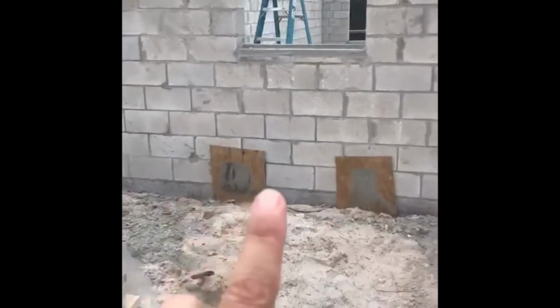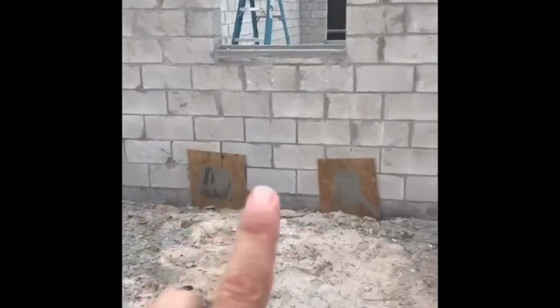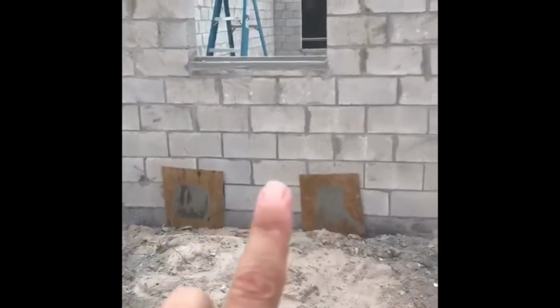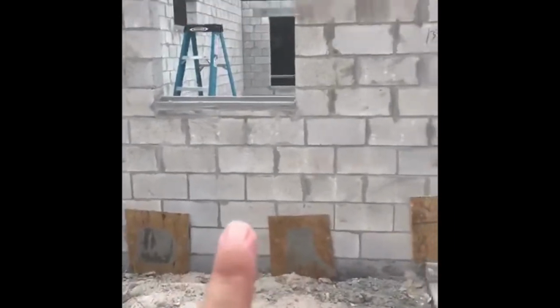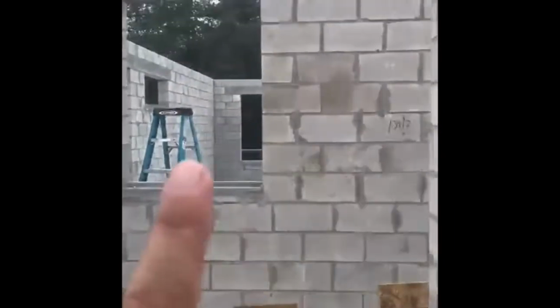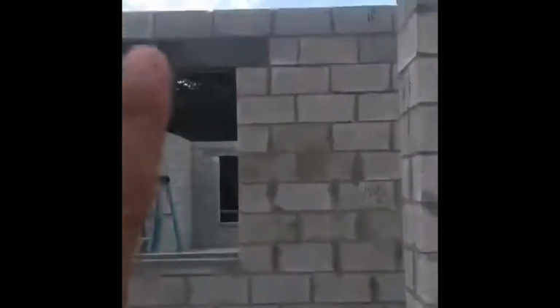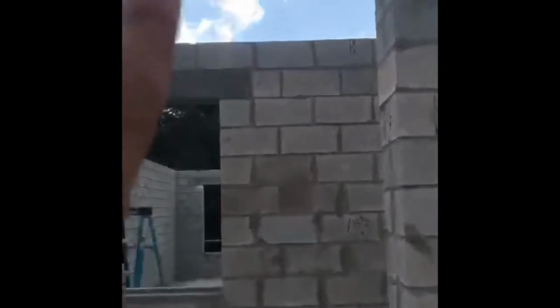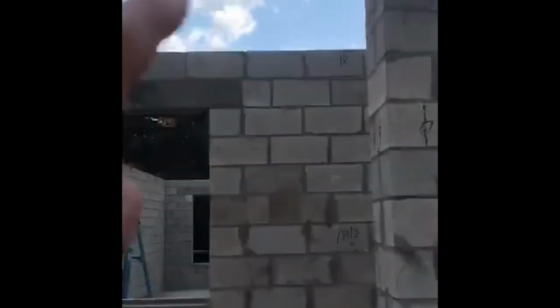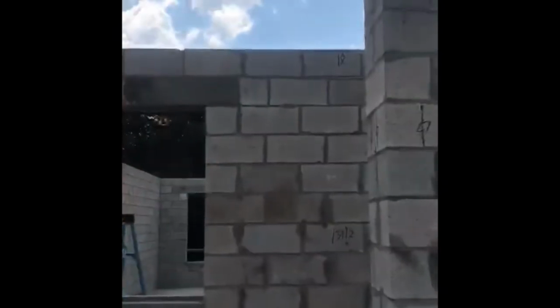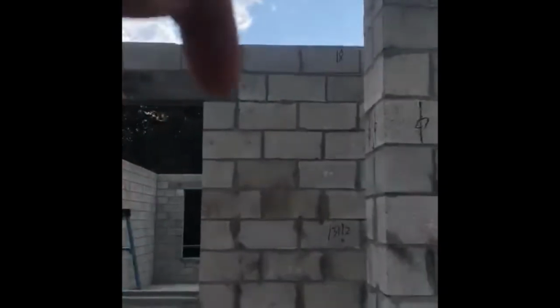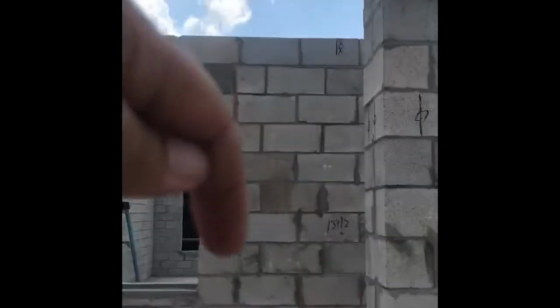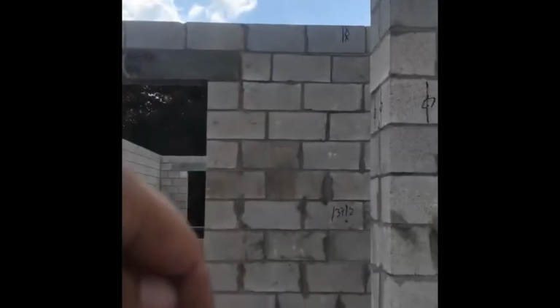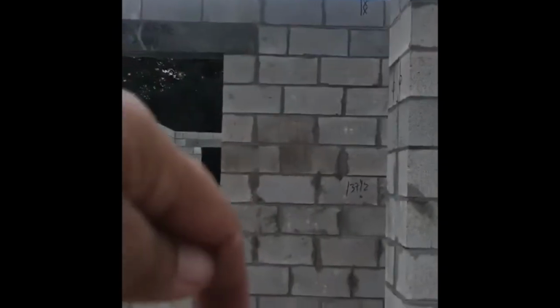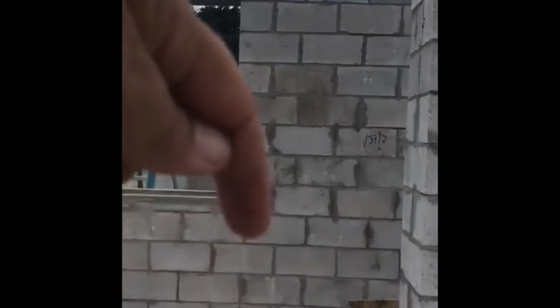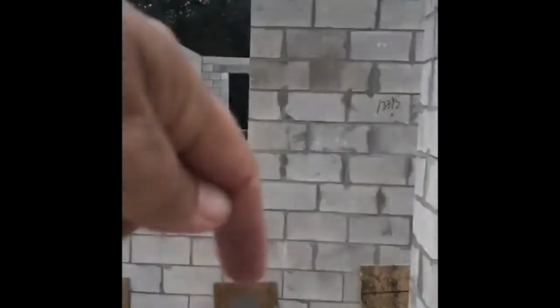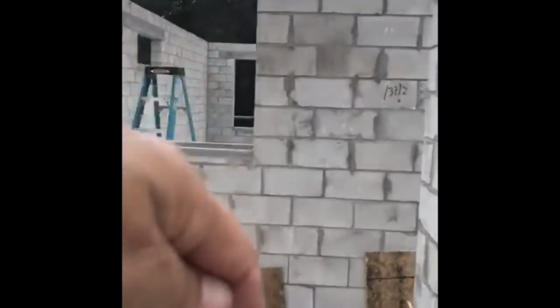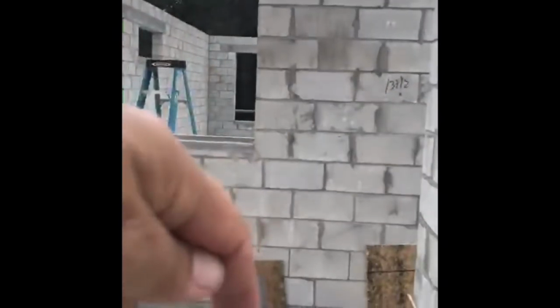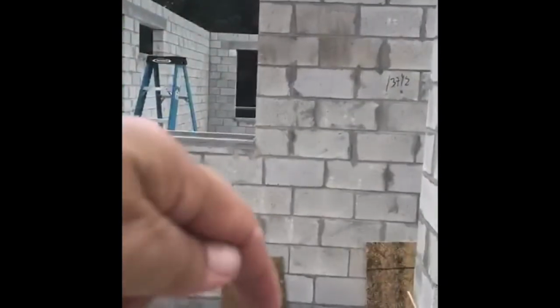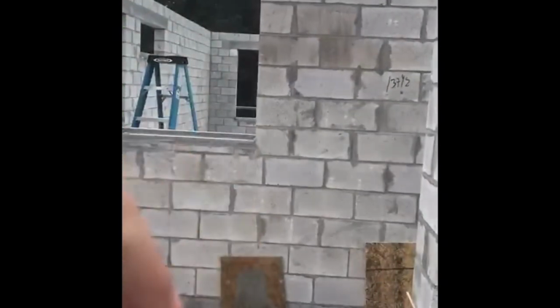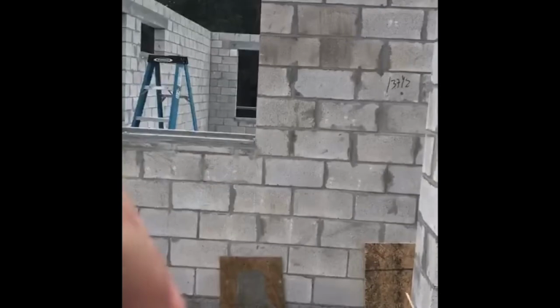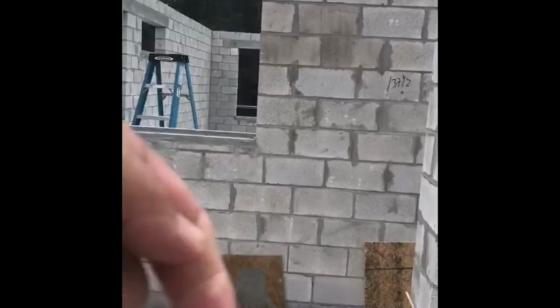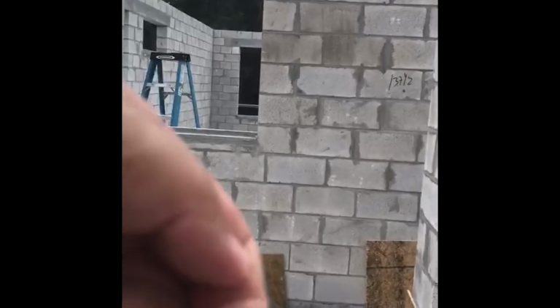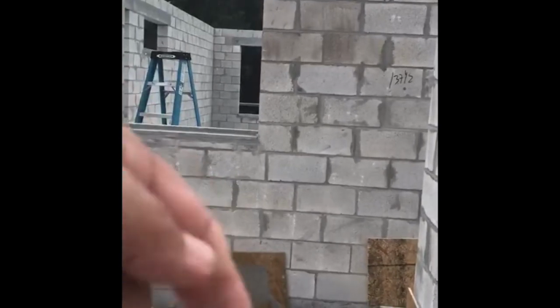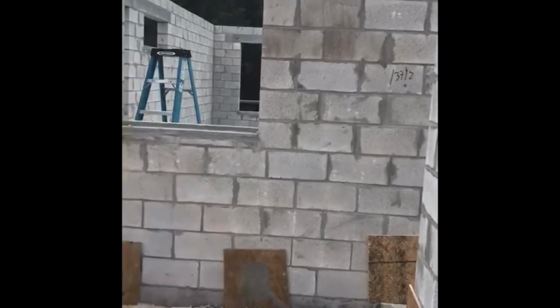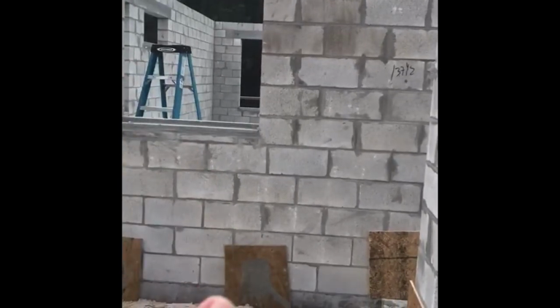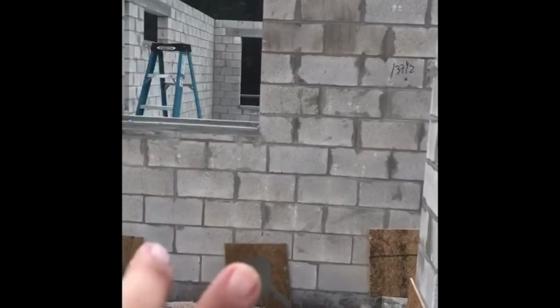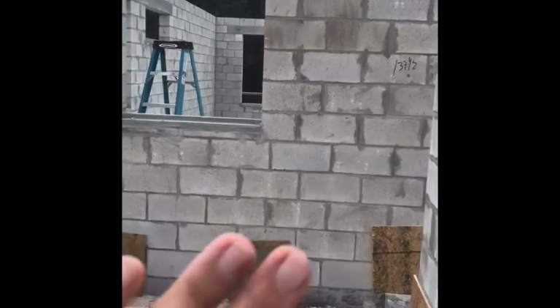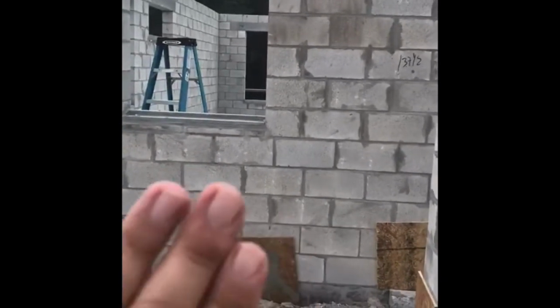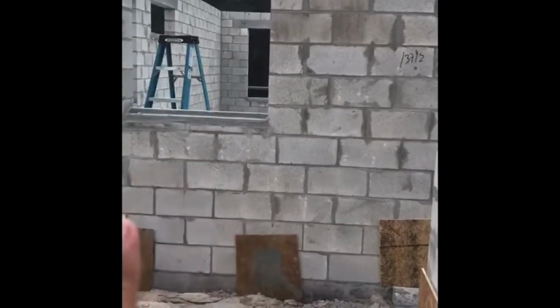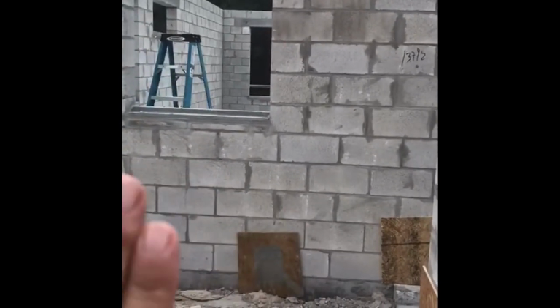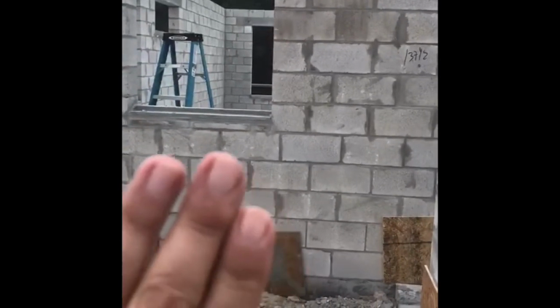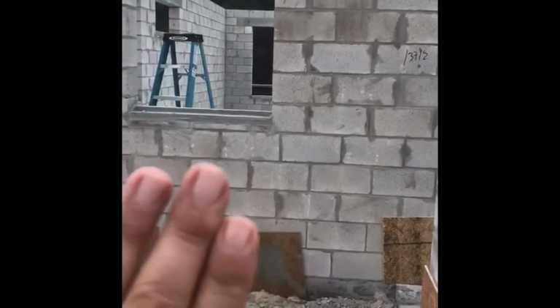If they didn't have those wood panels, when they pour the top of the lintel and the concrete down those cells all the way to the bottom, that would blow out. The concrete would blow out. So that keeps the concrete flush inside the wall.